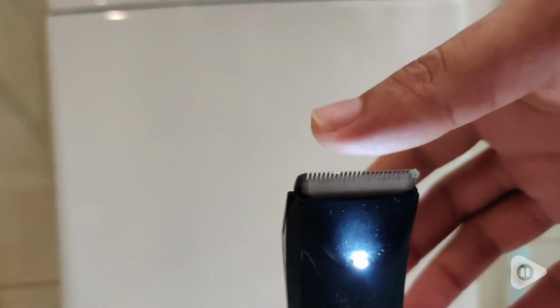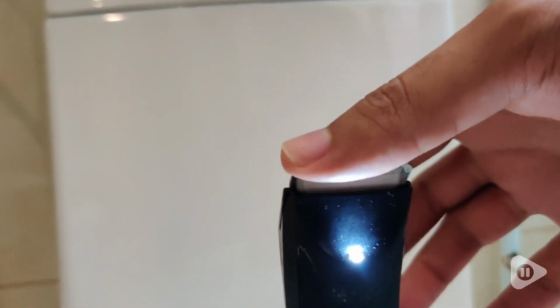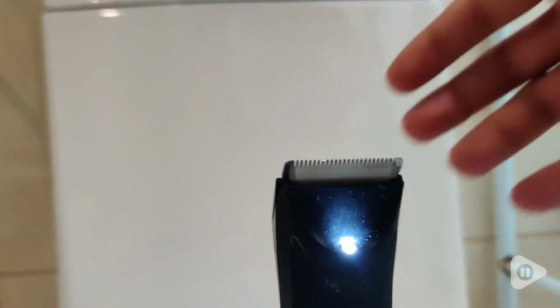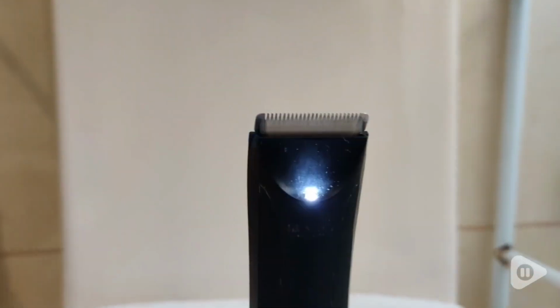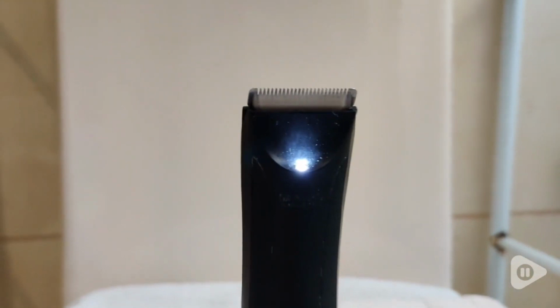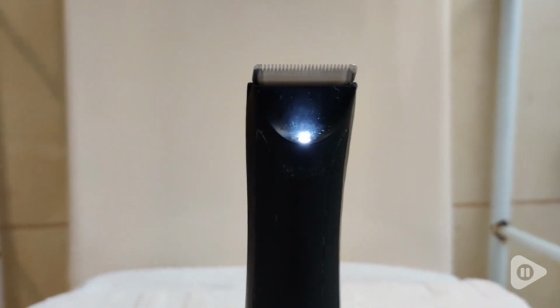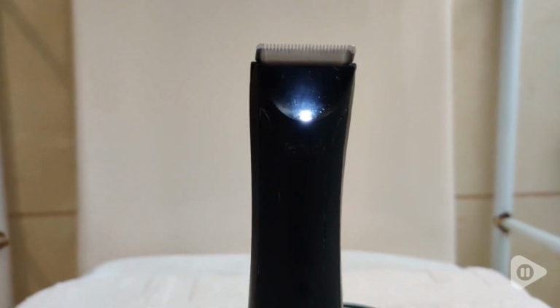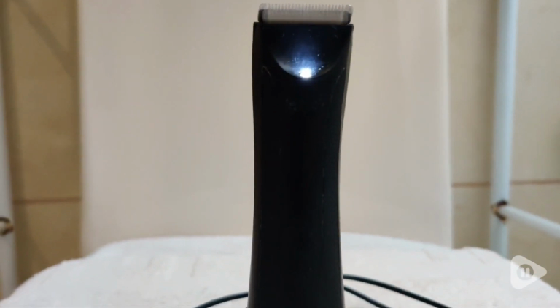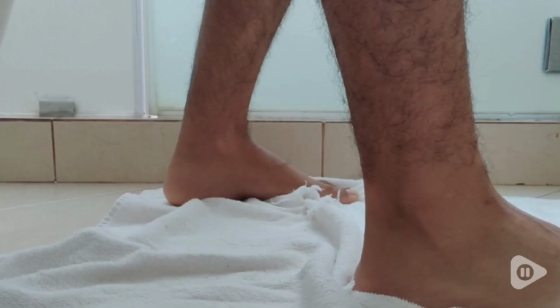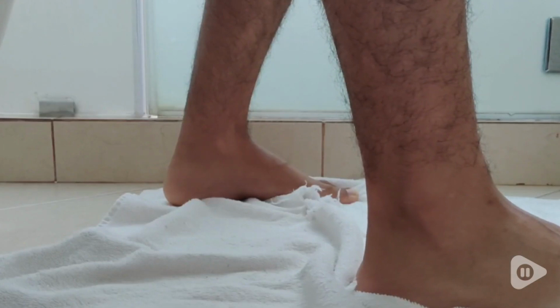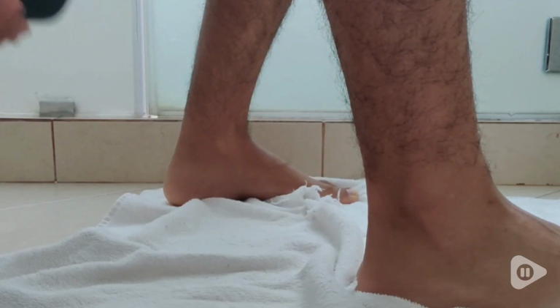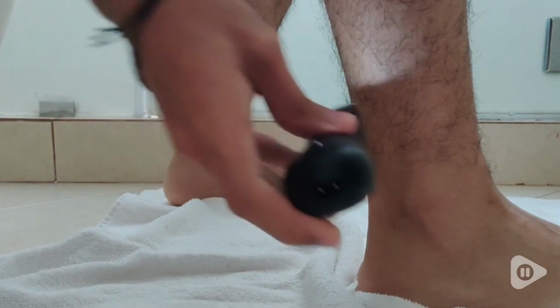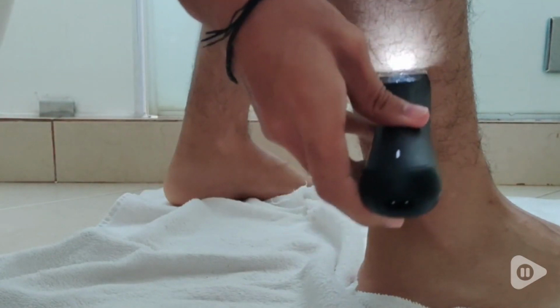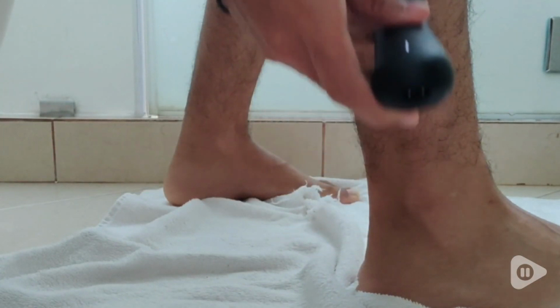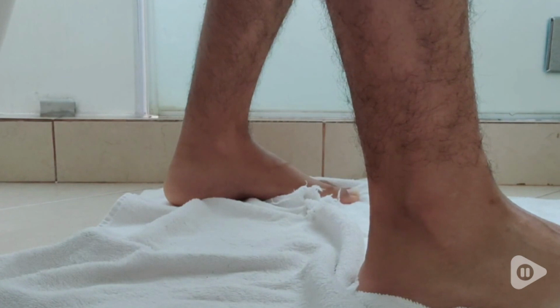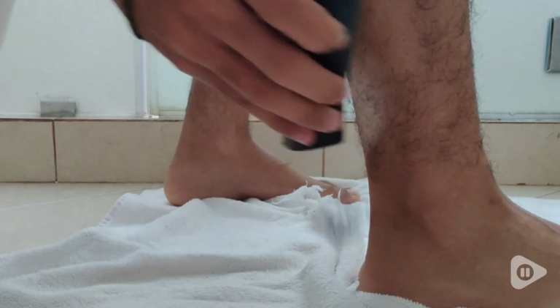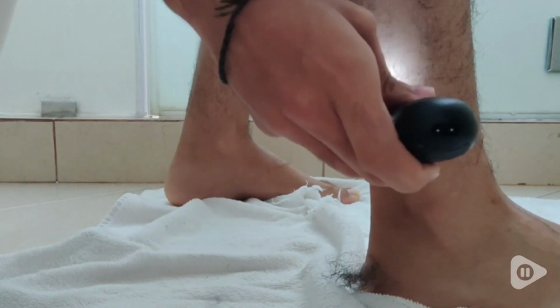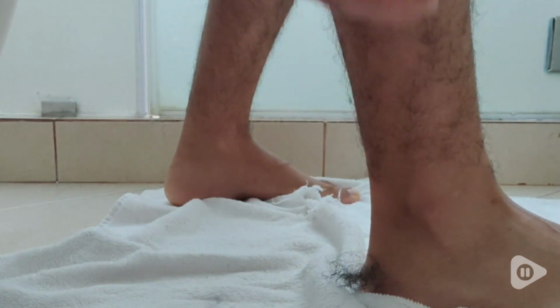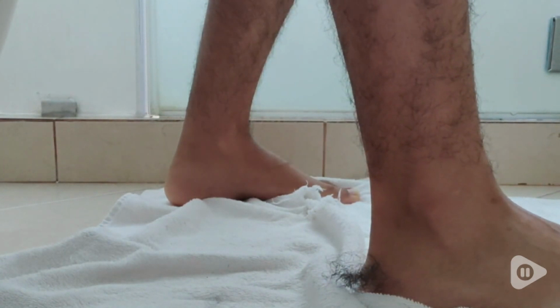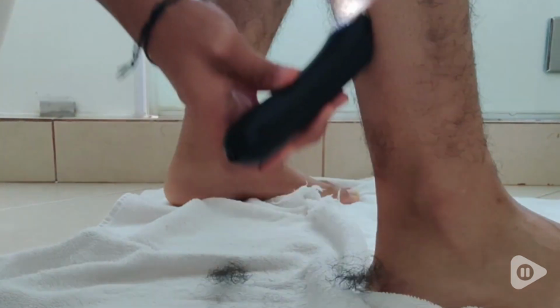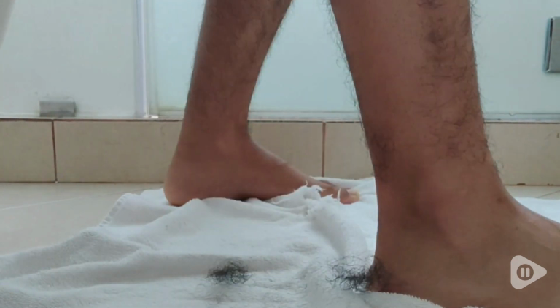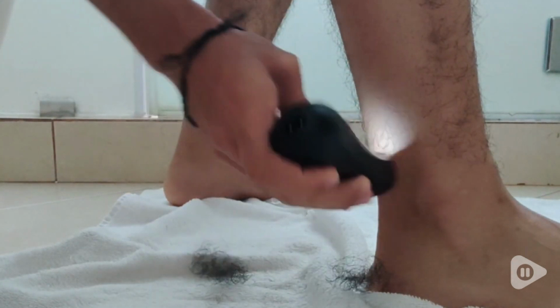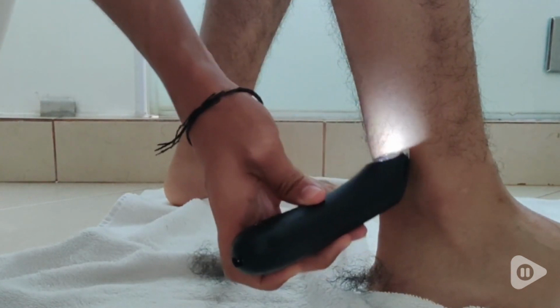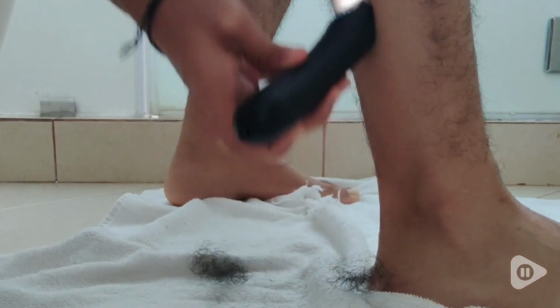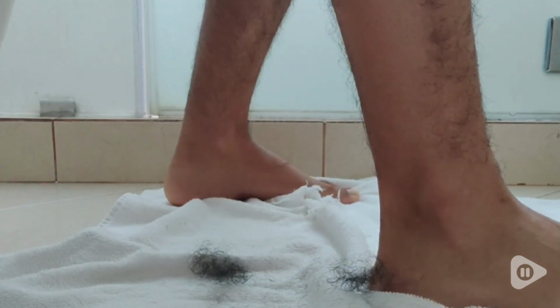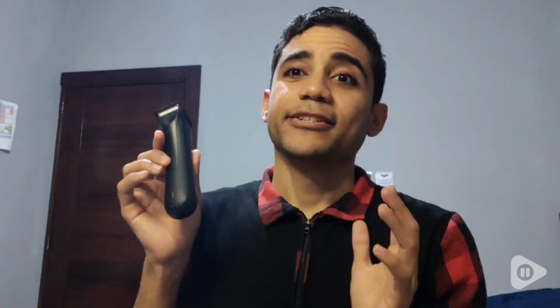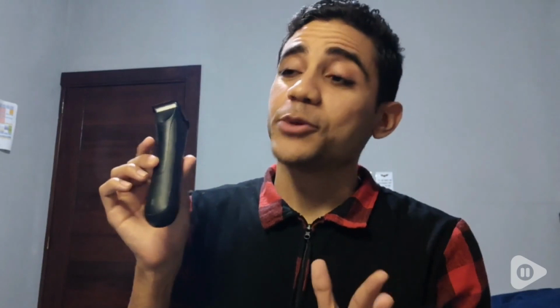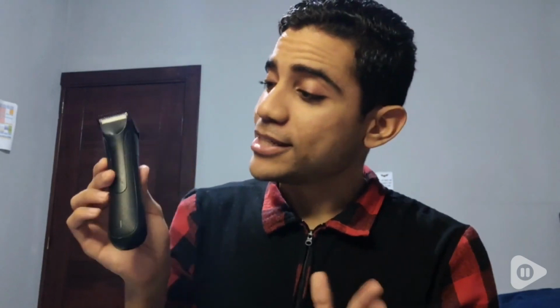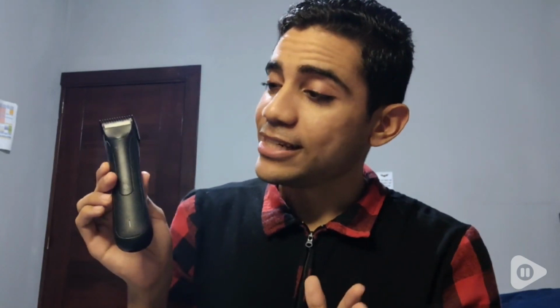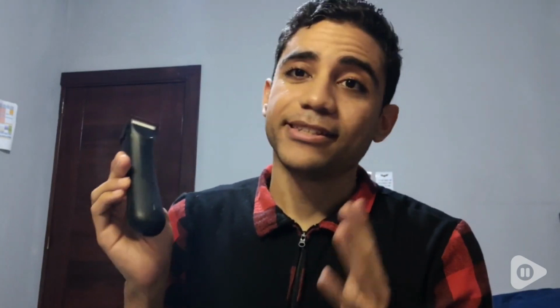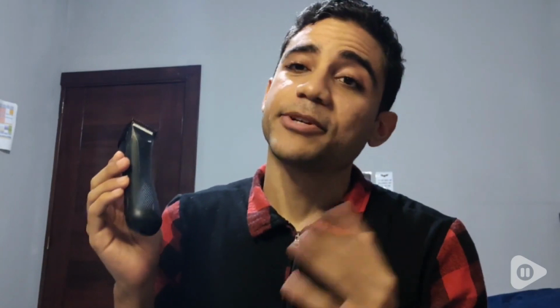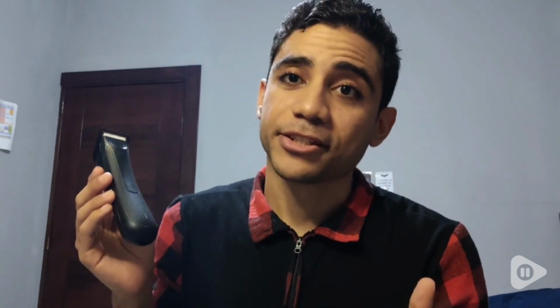Whatever you need it for — chest, legs, and, you know. This soft, ergonomic tool makes the whole process a breeze, judgment-free. So as you can see, this is very awesome.